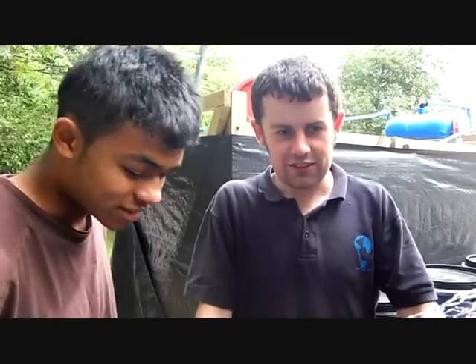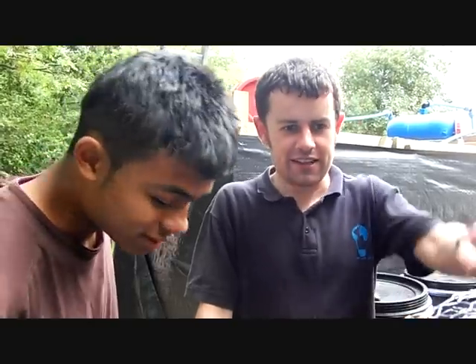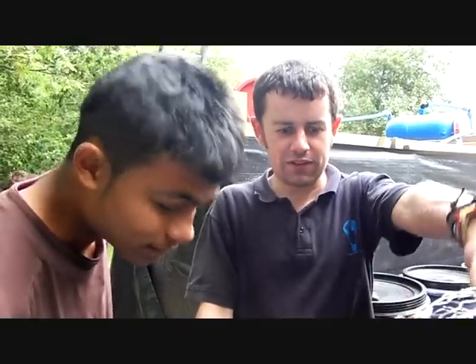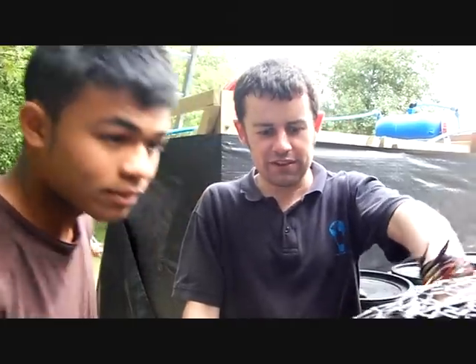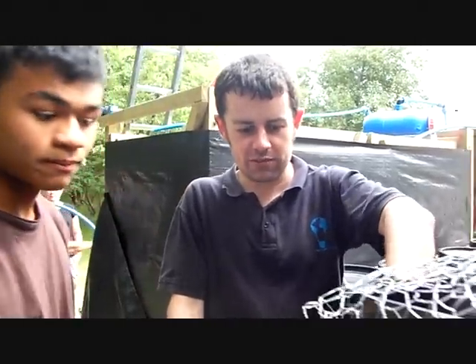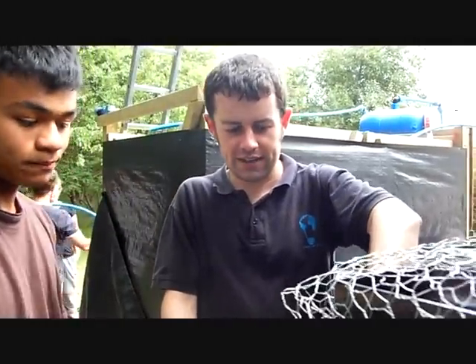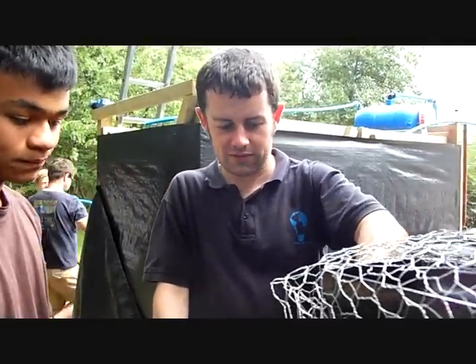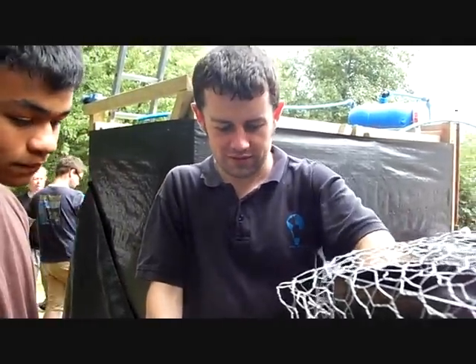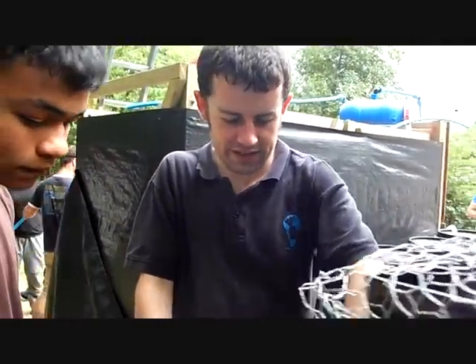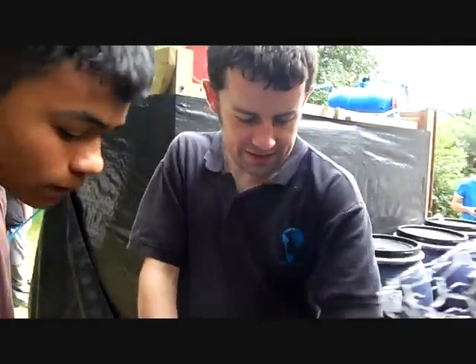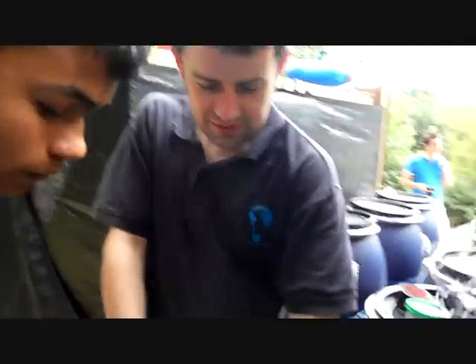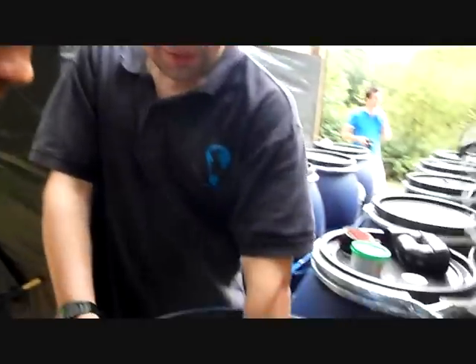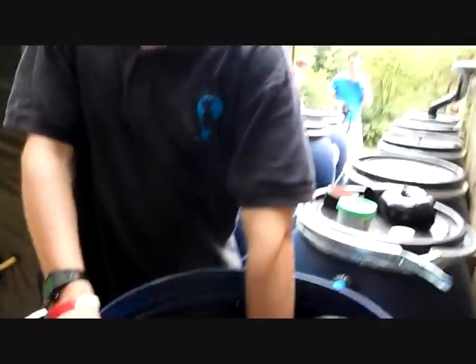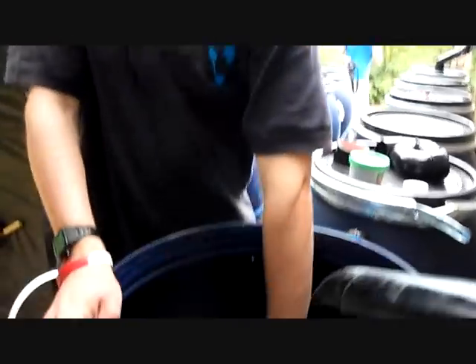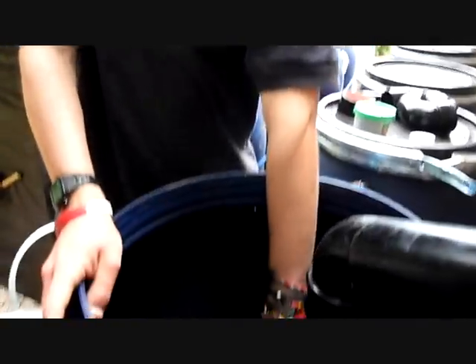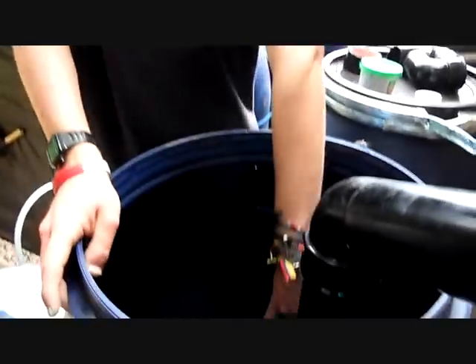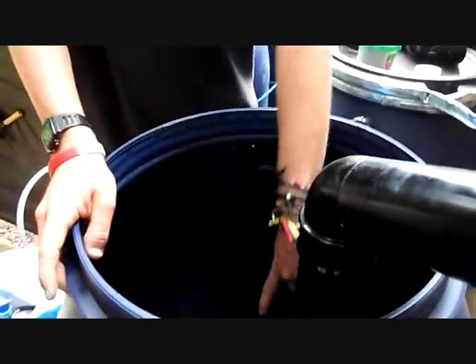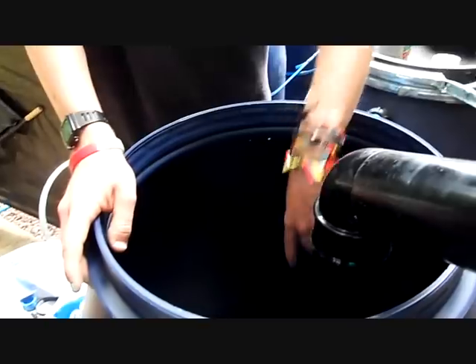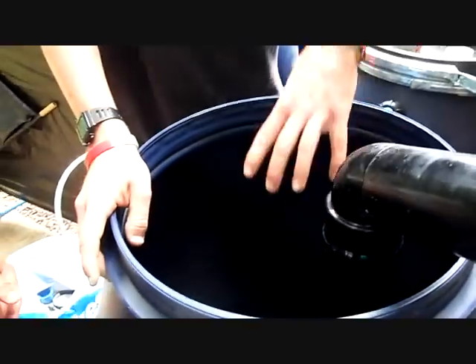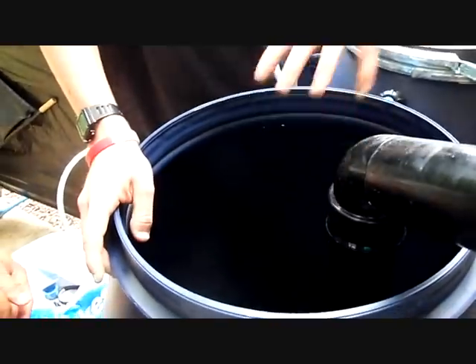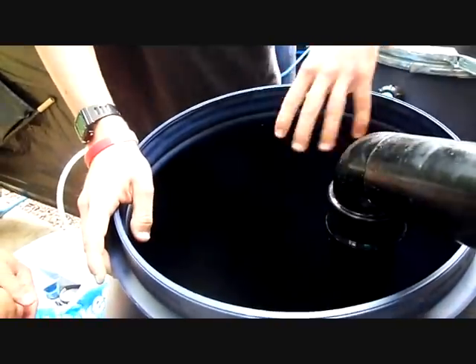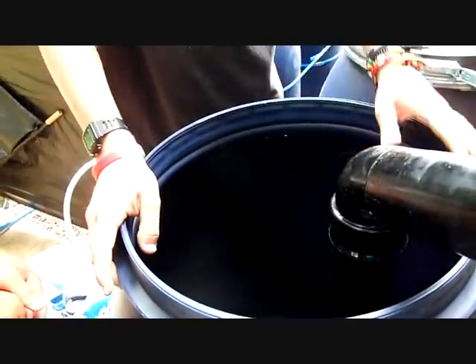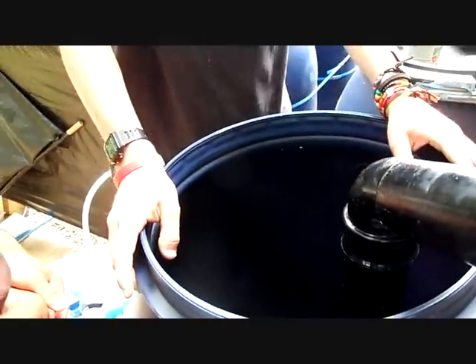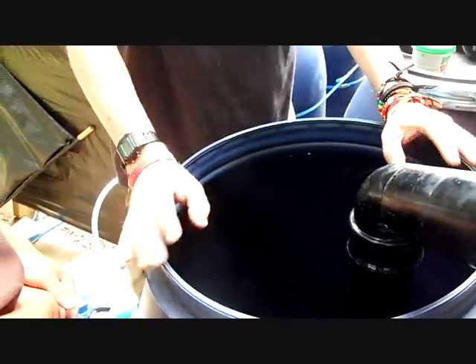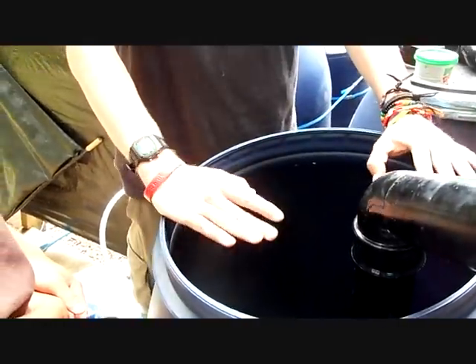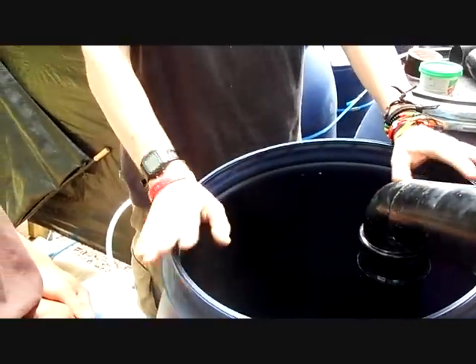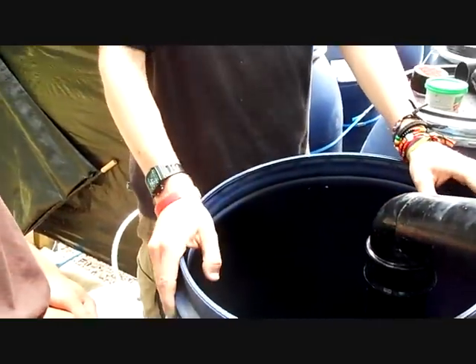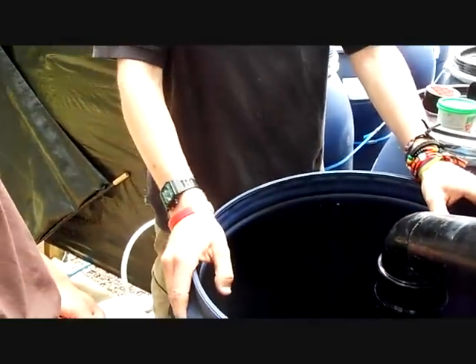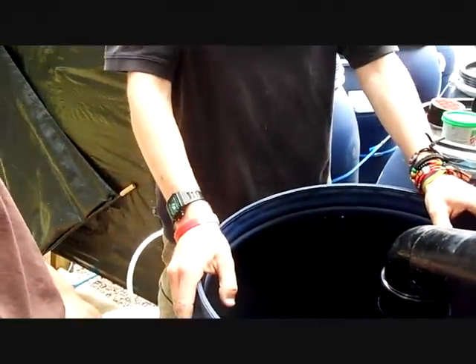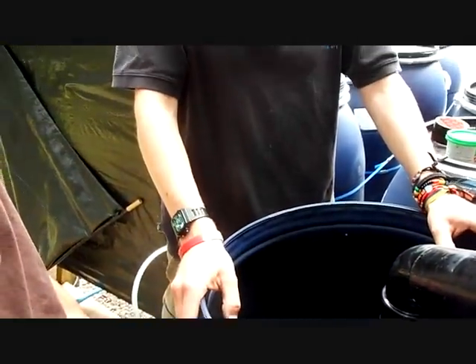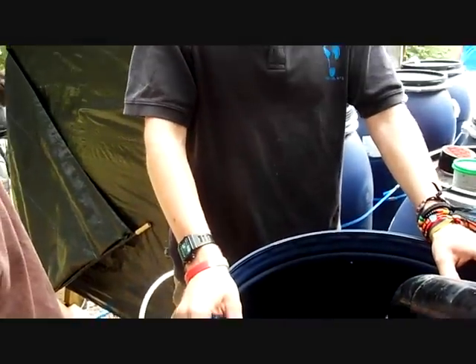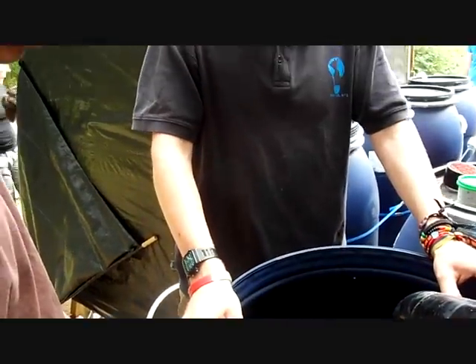You can see here we've got the rain coming down and then we have a u-bend at the bottom, so when the water flows in it doesn't disturb the sediment that will be on the bottom of the tank.